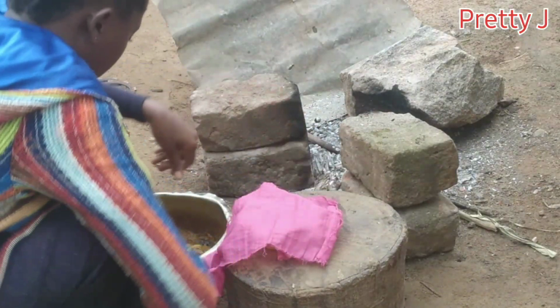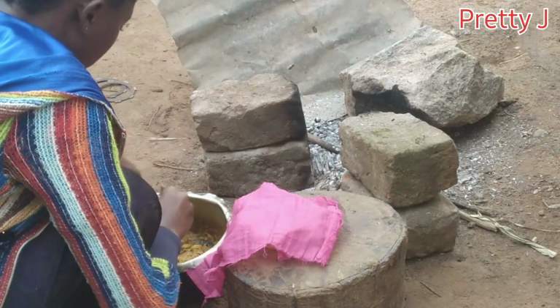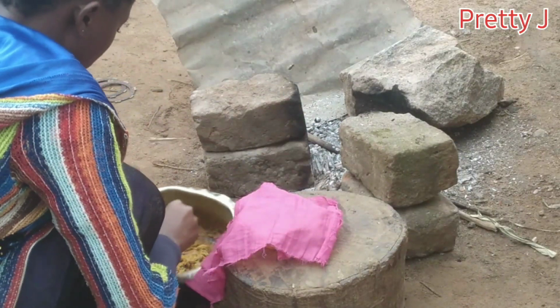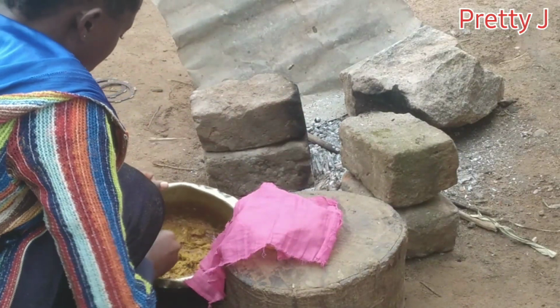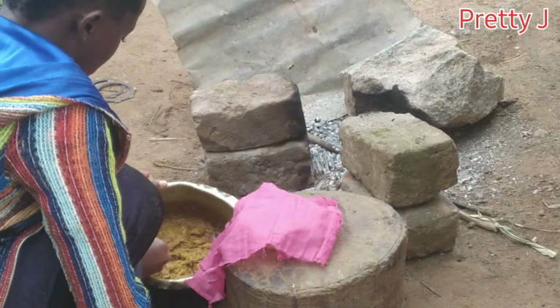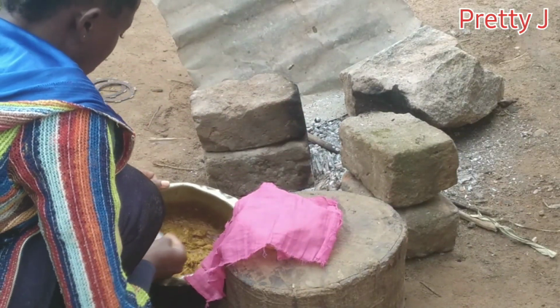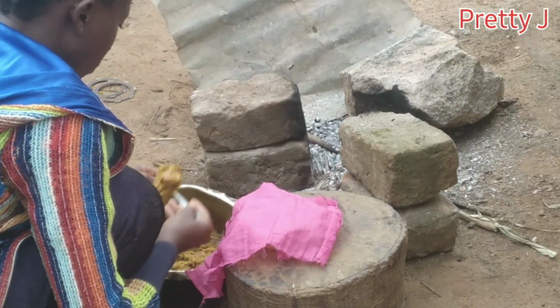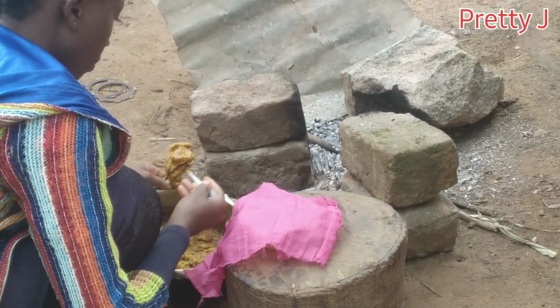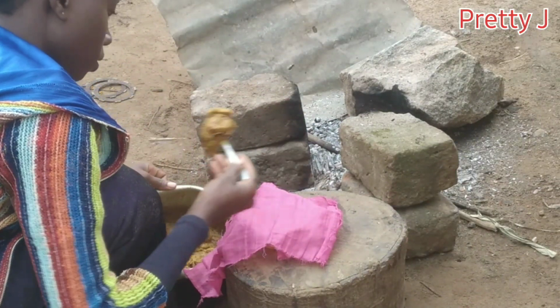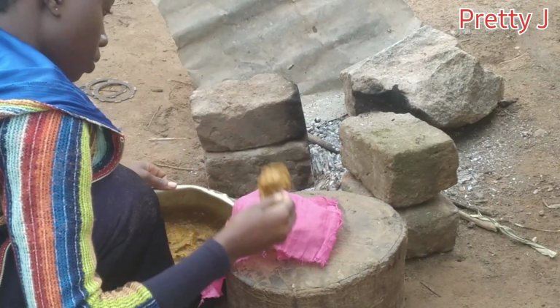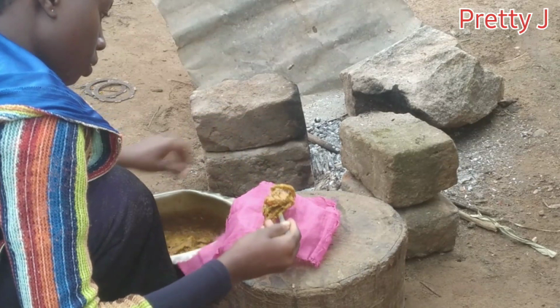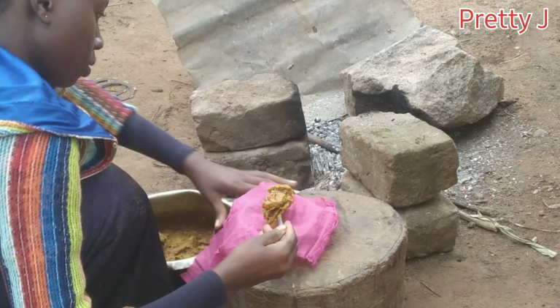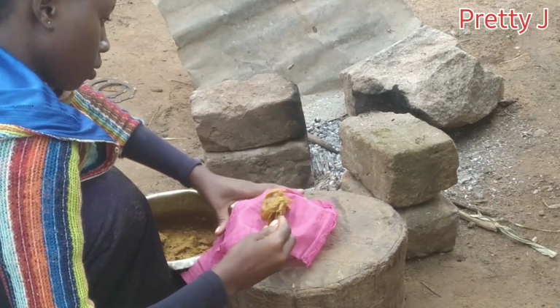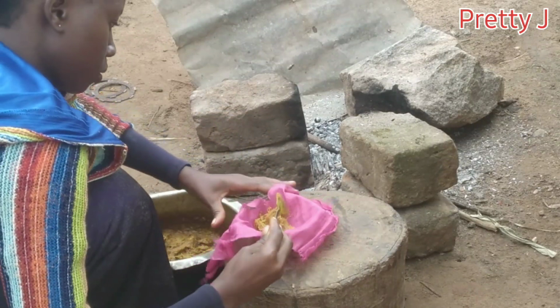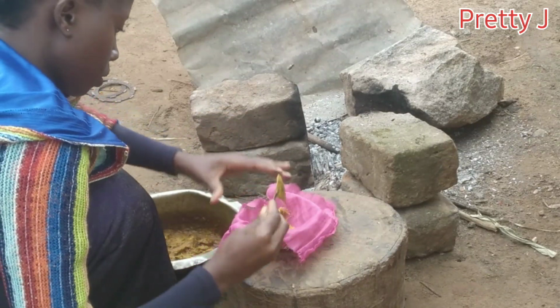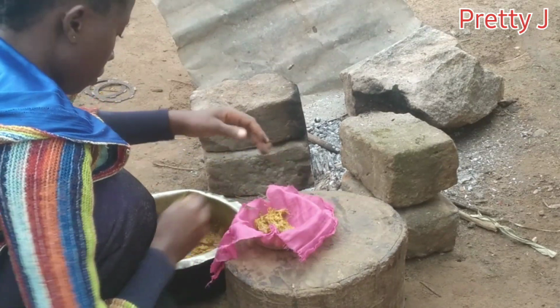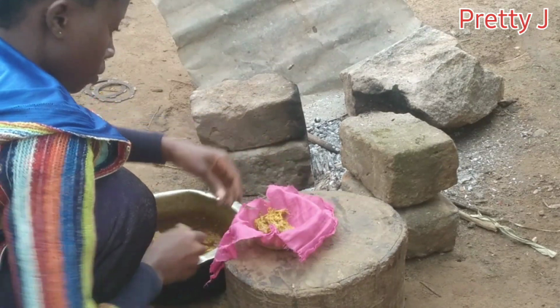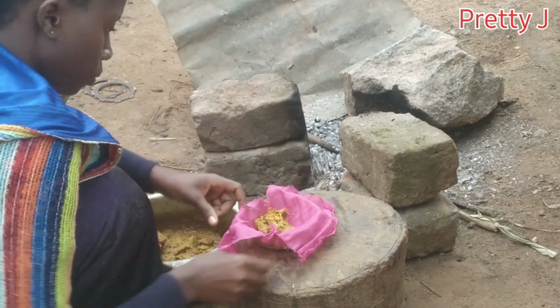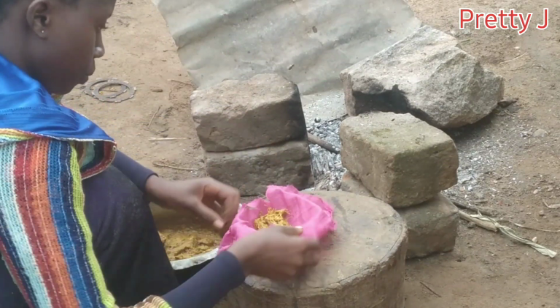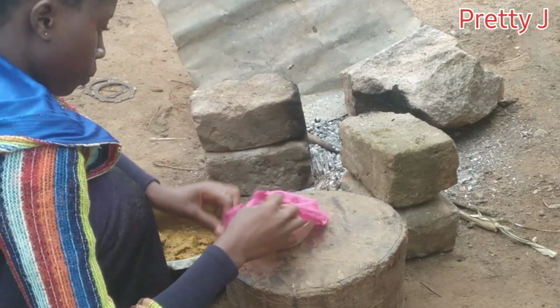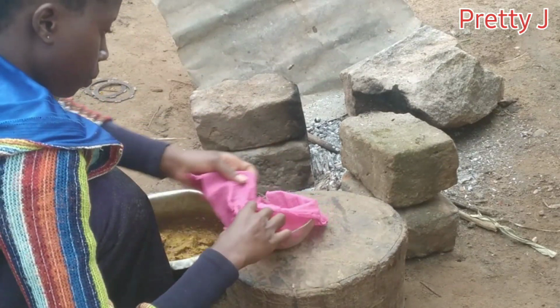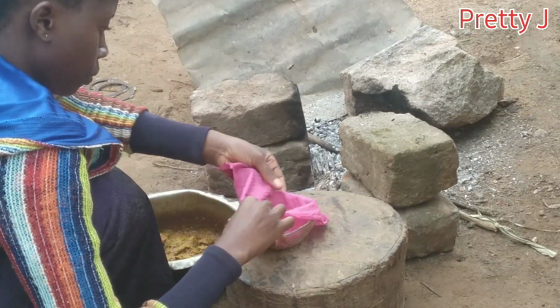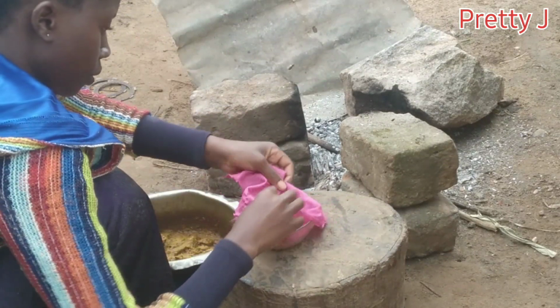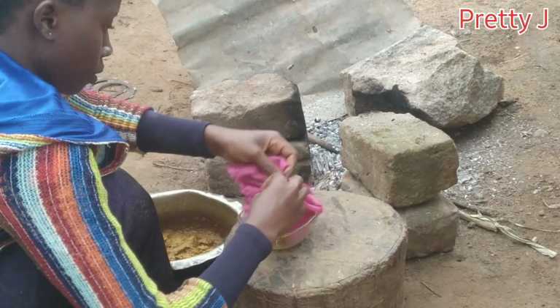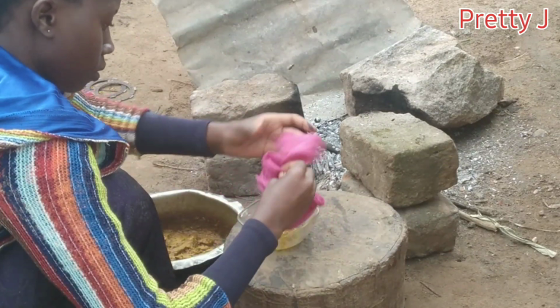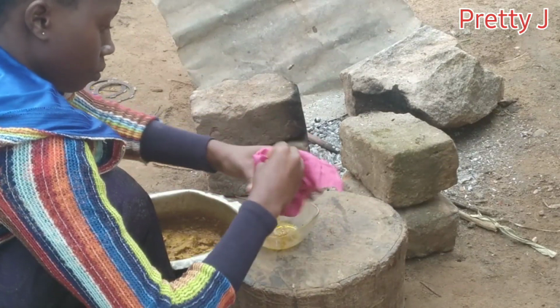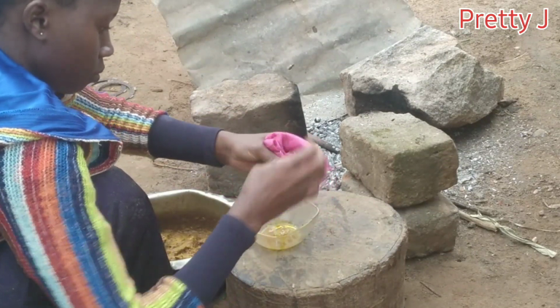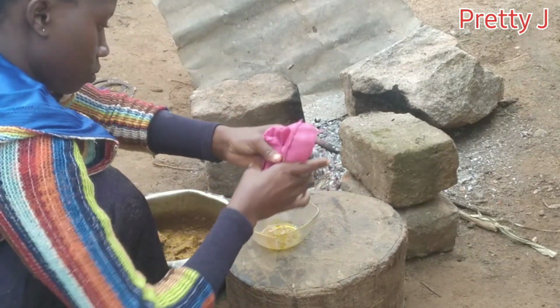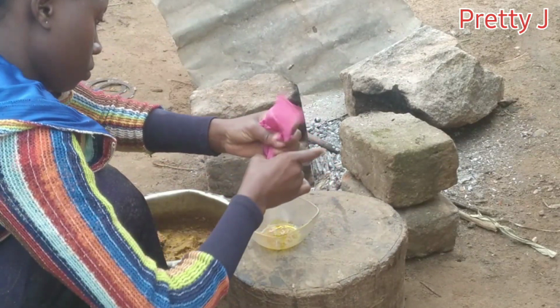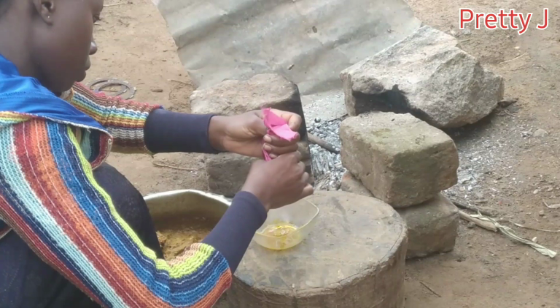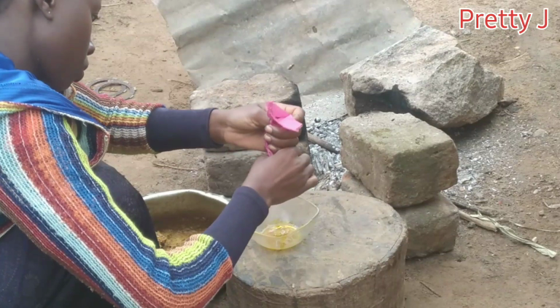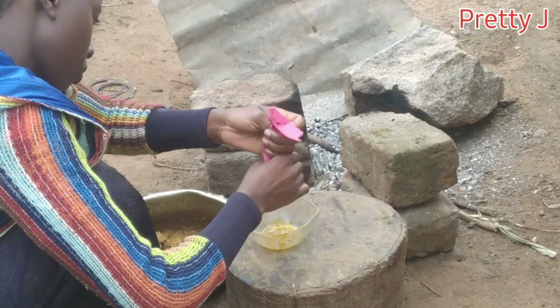So guys, now my solution is put on fire to cool down. Using a clean piece of cloth, I'm going to squeeze out all the extra oil into a clean bowl.